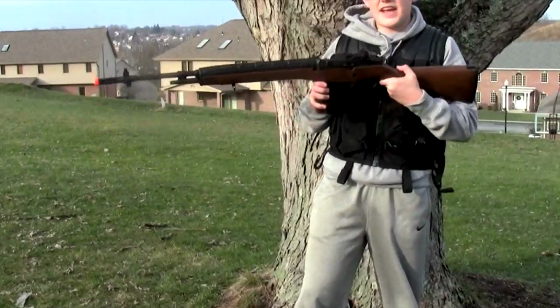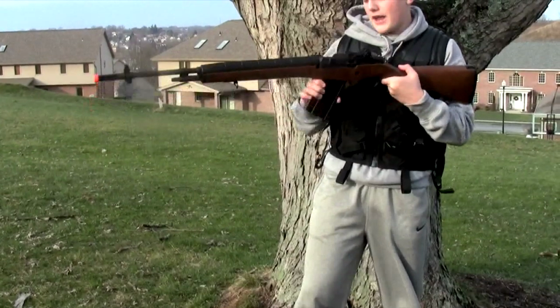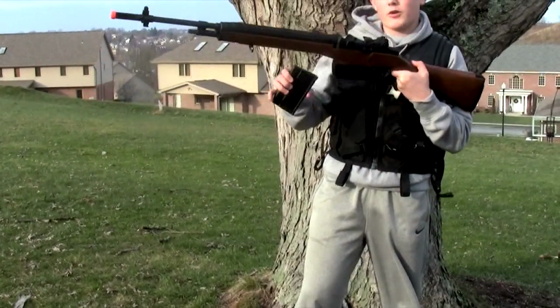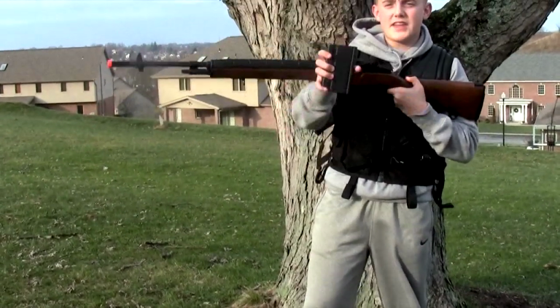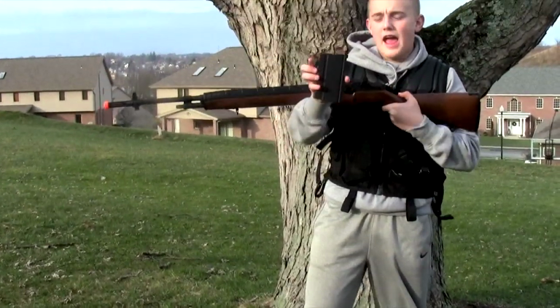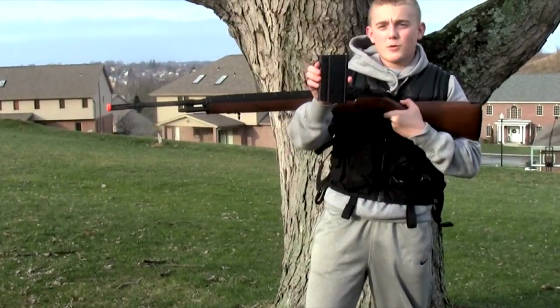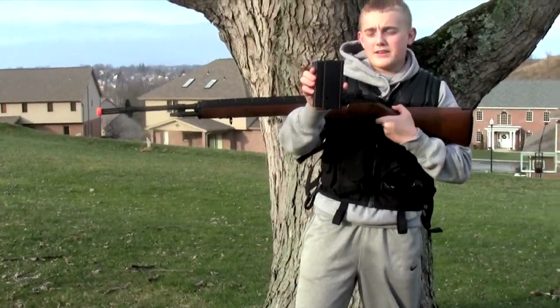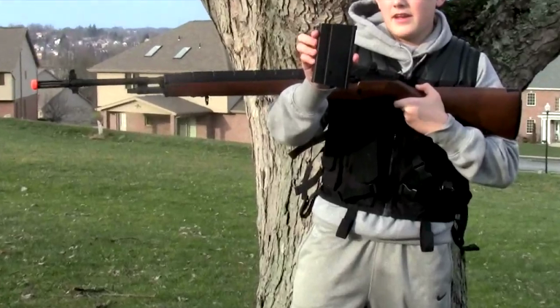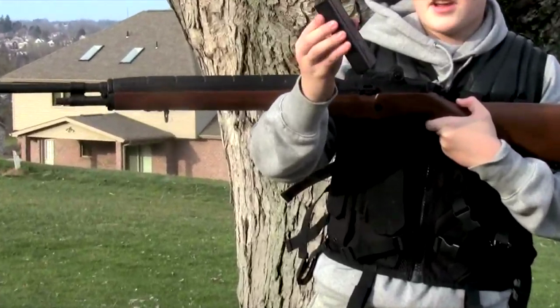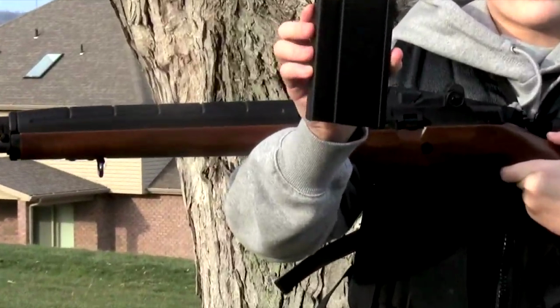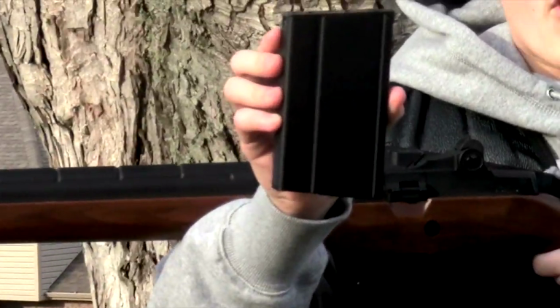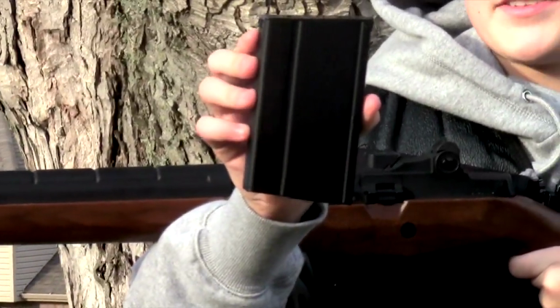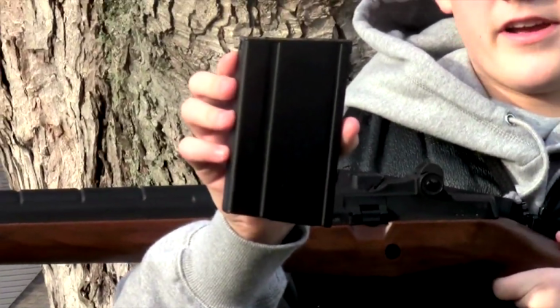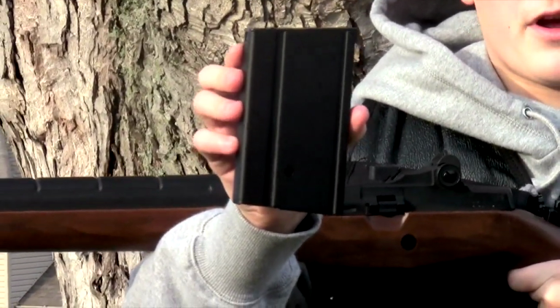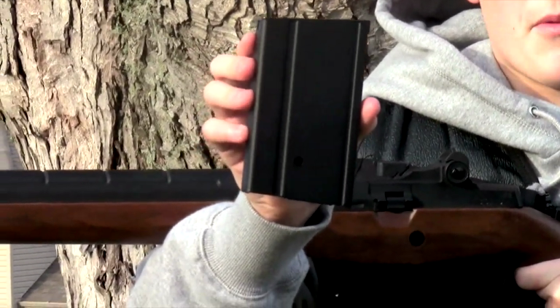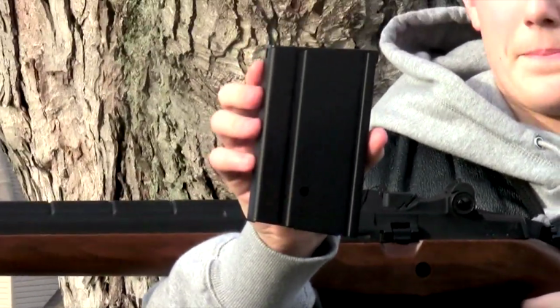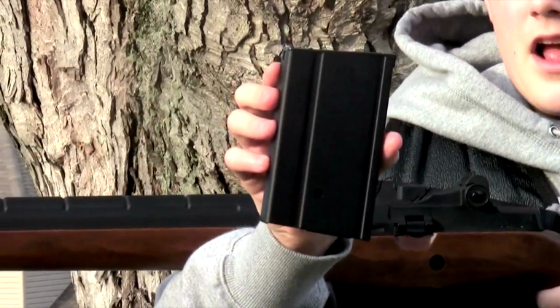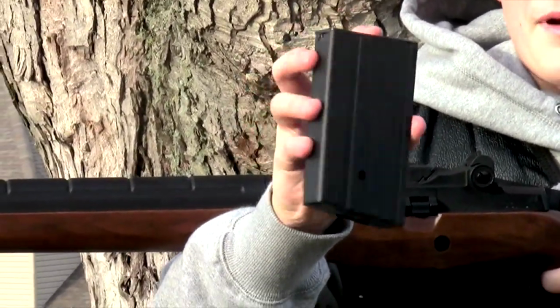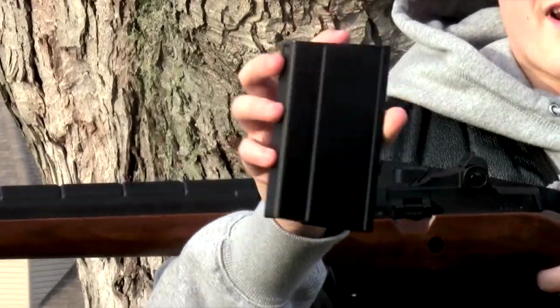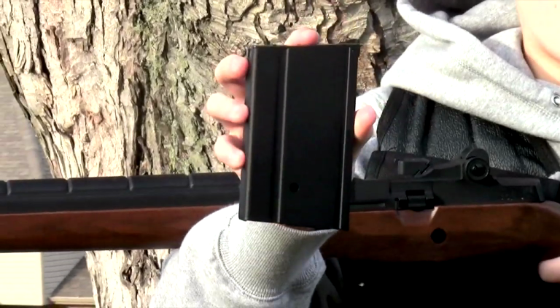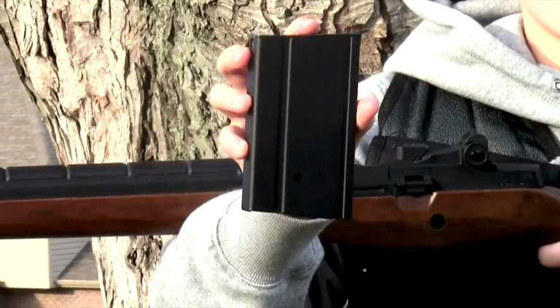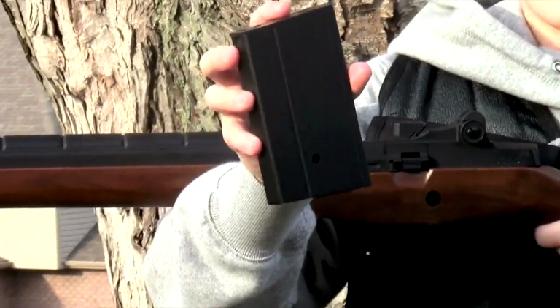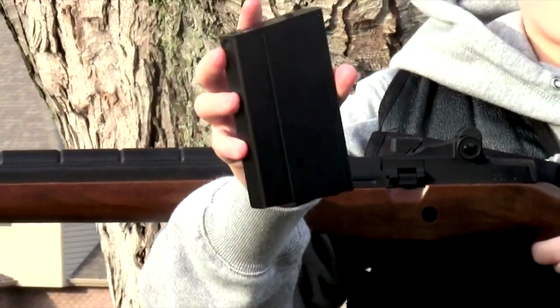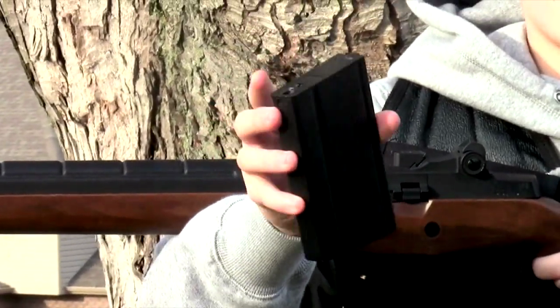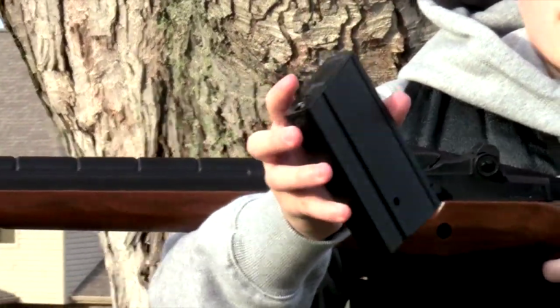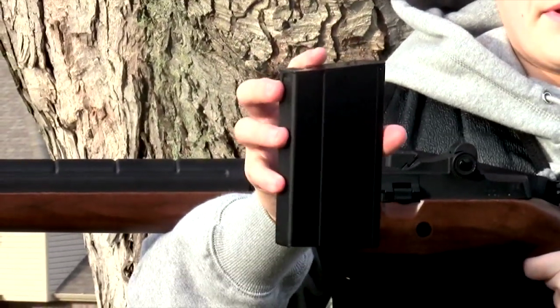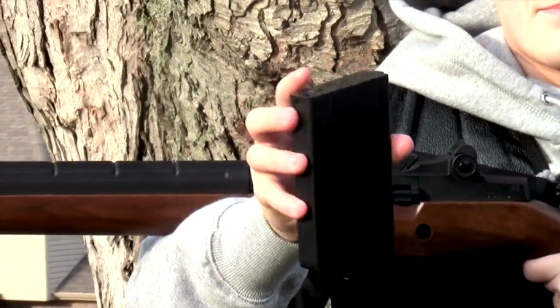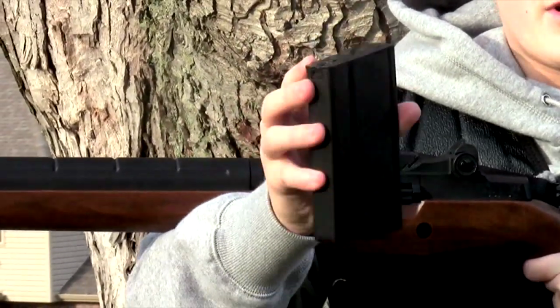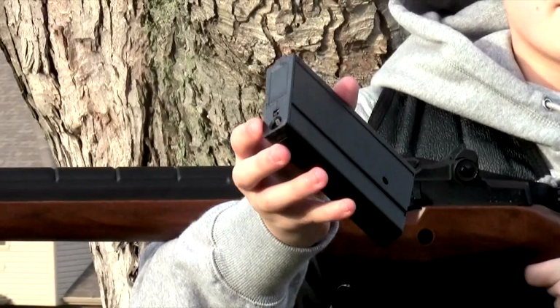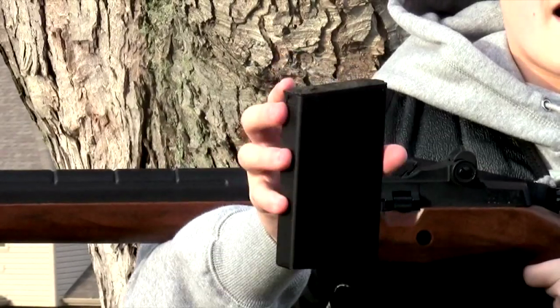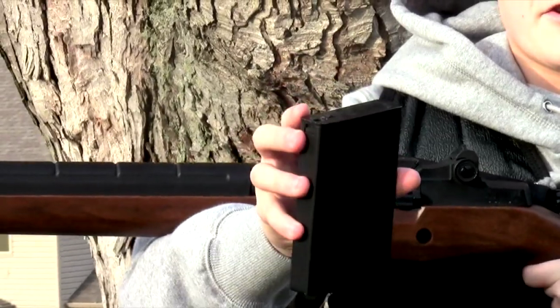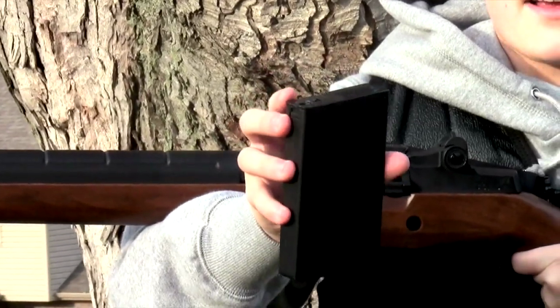For this test I got a 400 round standard M14 magazine. It's all metal CYMA standard. I'm going to go zoom up on that. I have about 100 rounds in here, but to tell you the truth I'm not sure — I just loaded some BBs up. It should be sufficient for the test.